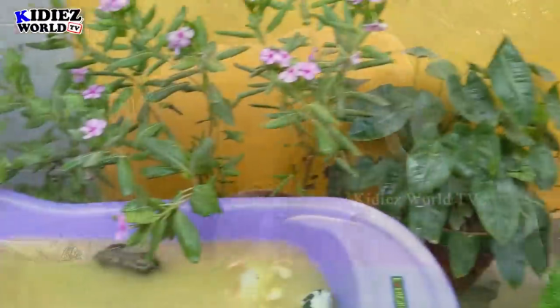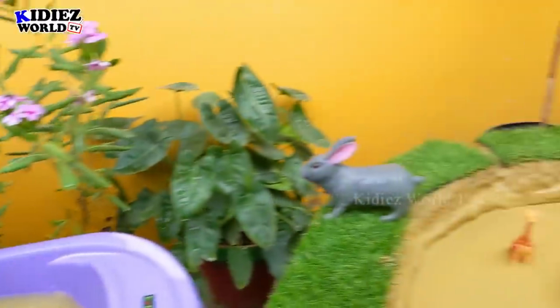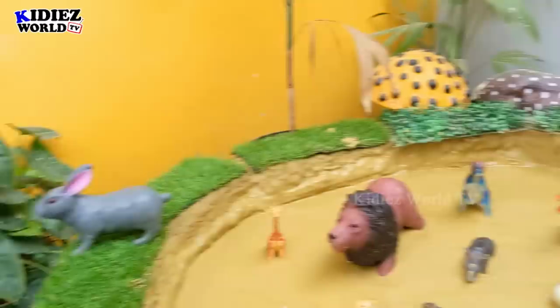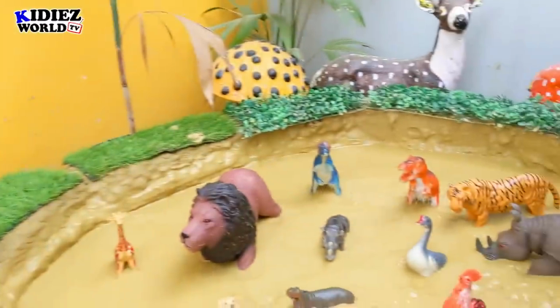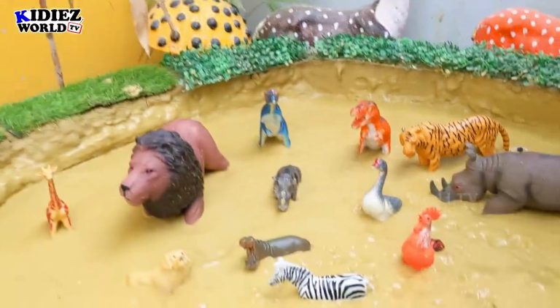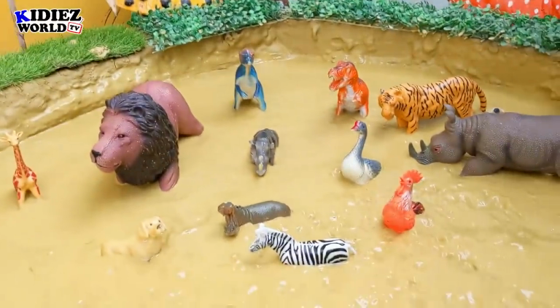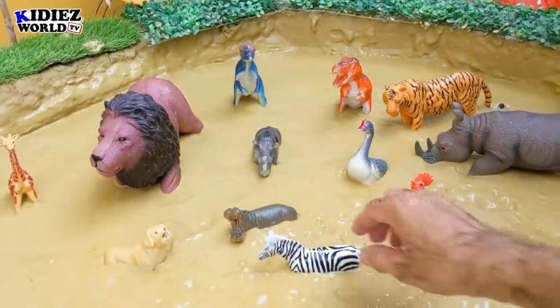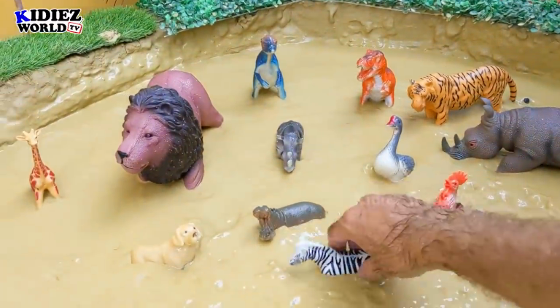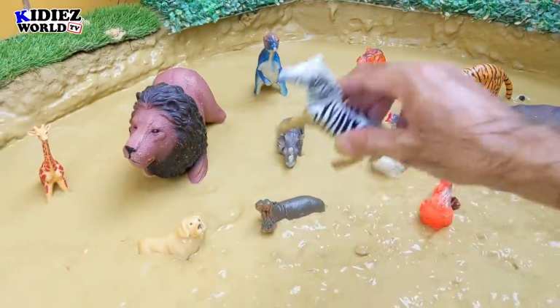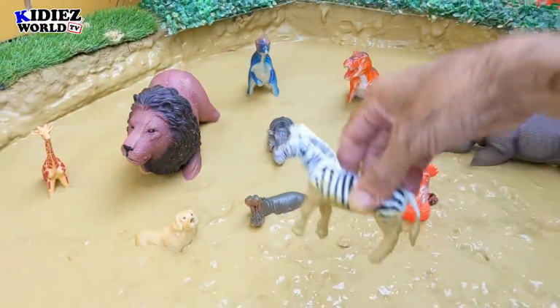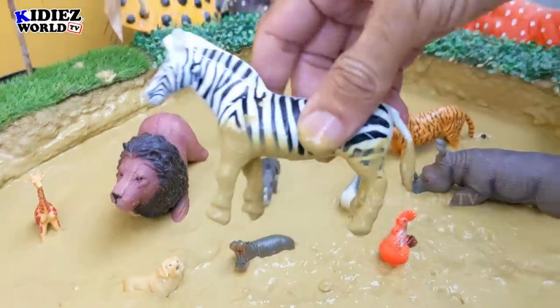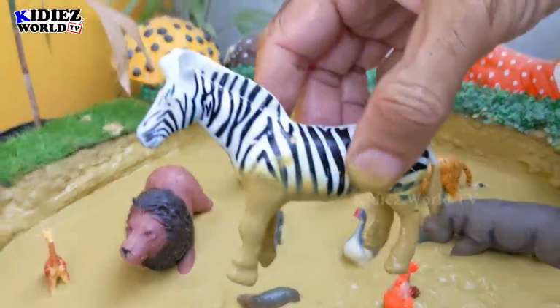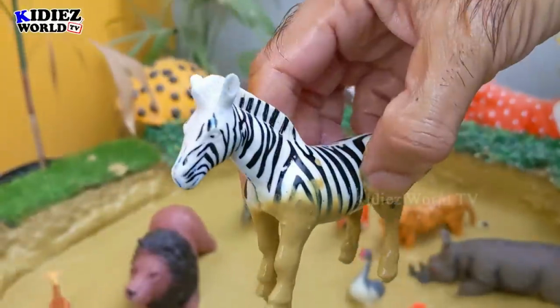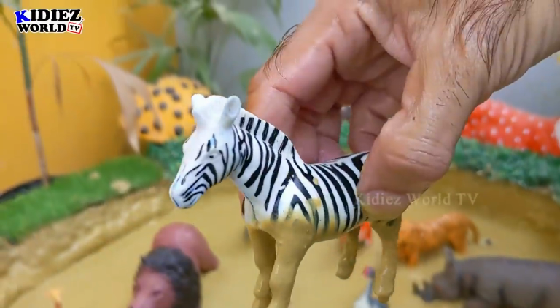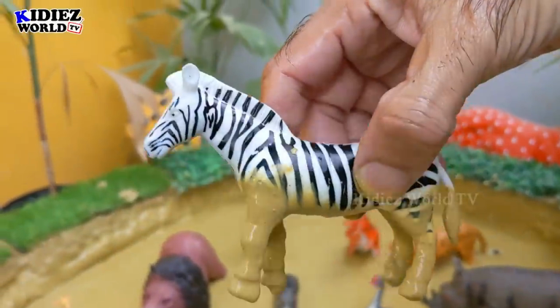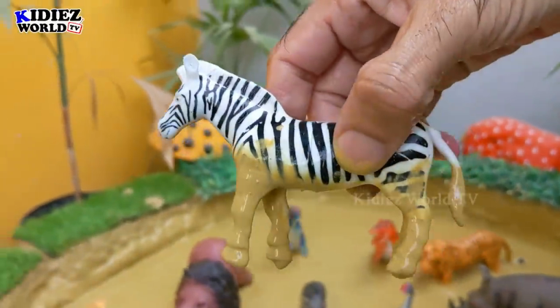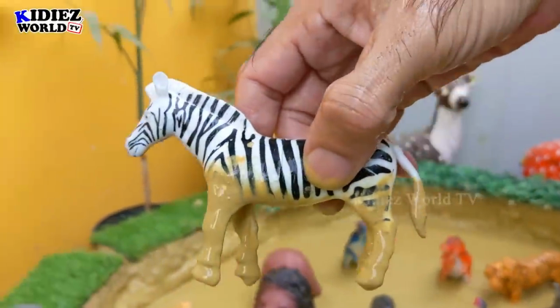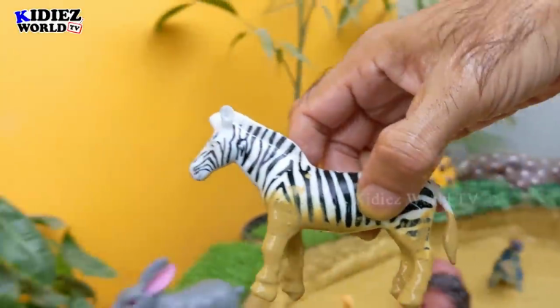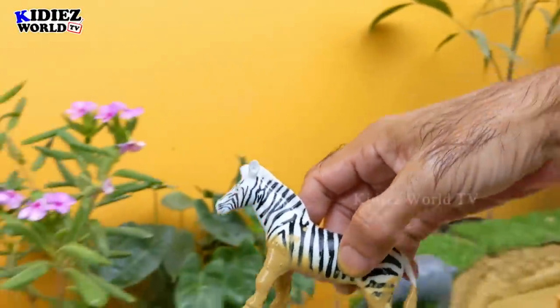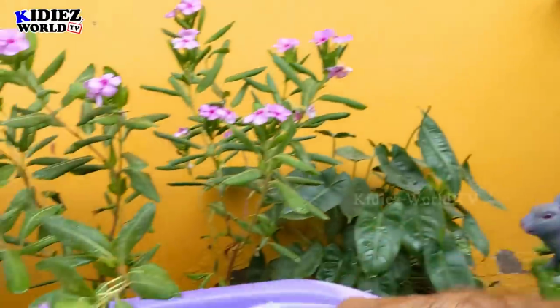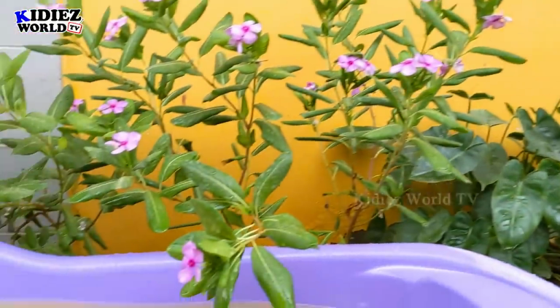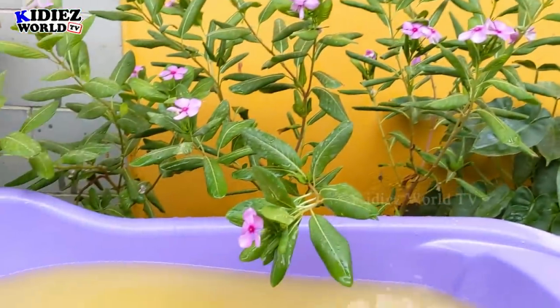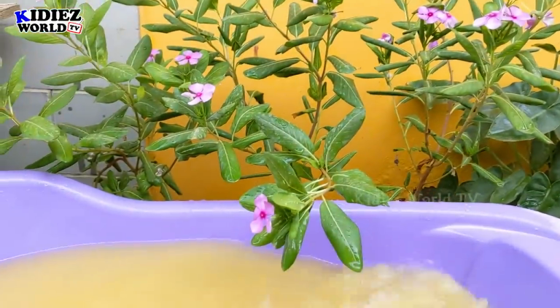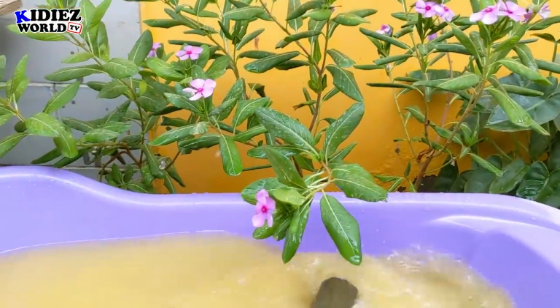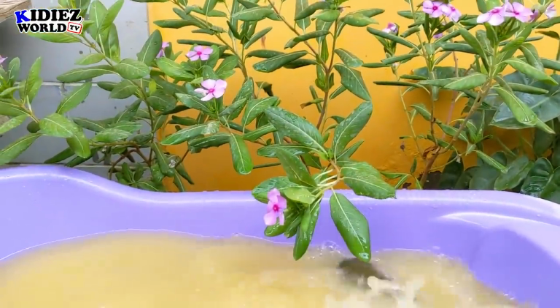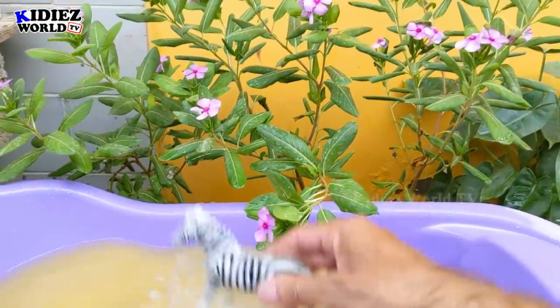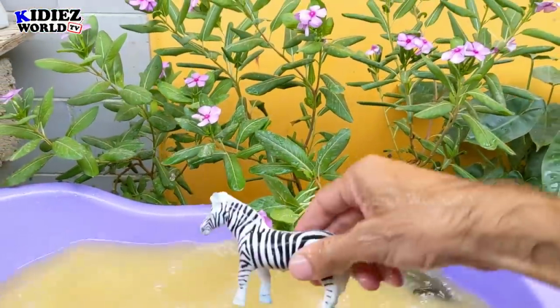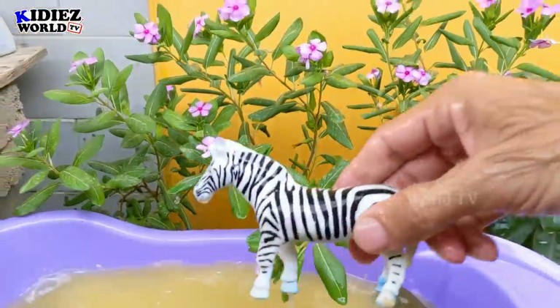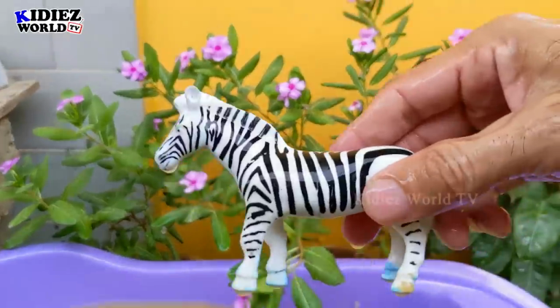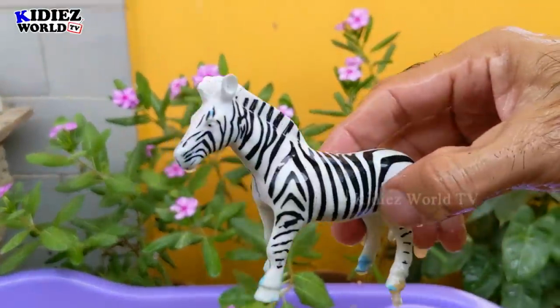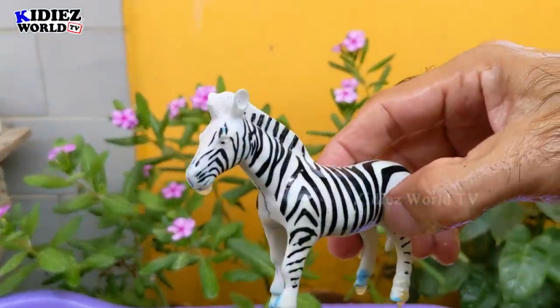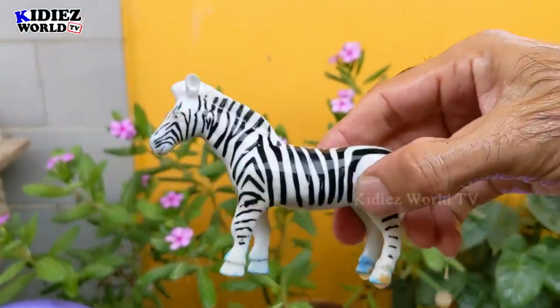And the next one we have is Zebra. Zebras are lovely, beautiful wild animals. Let's watch him. Here we go. Zebra.